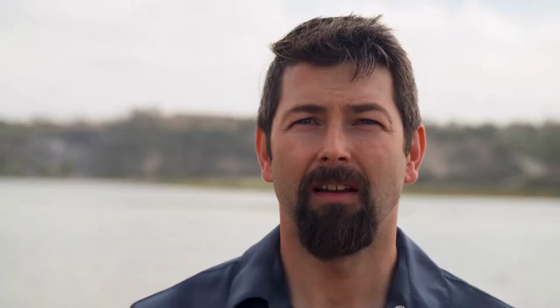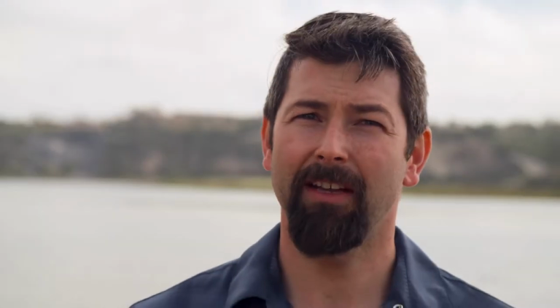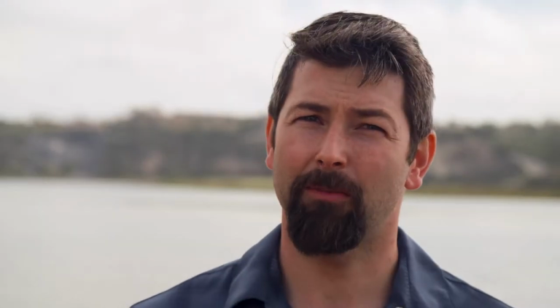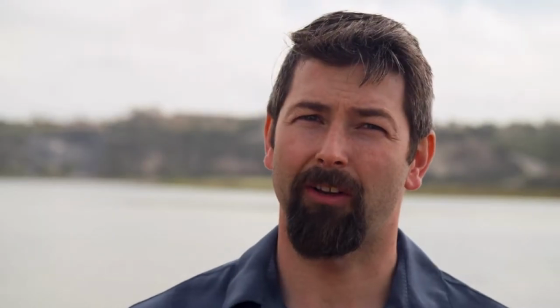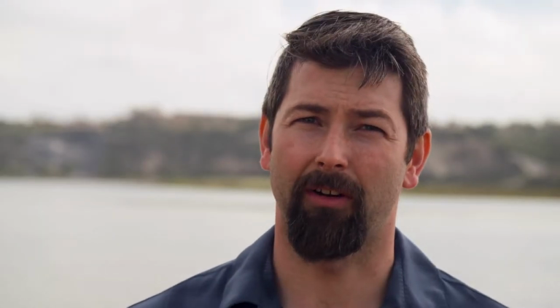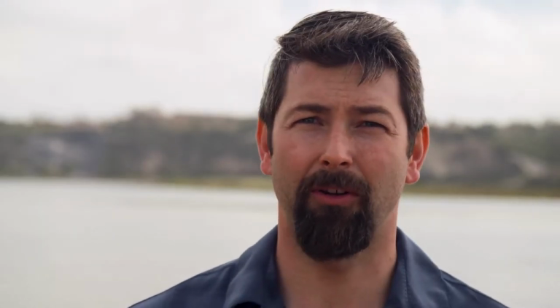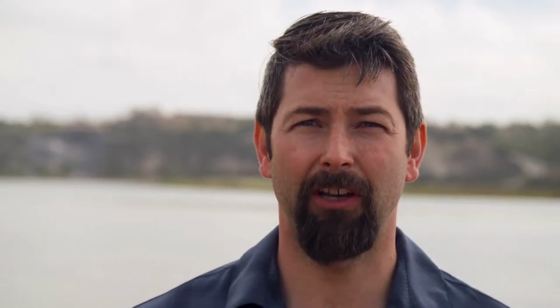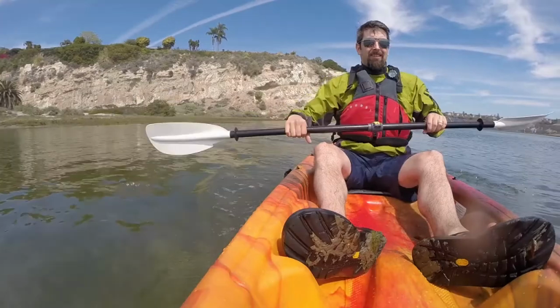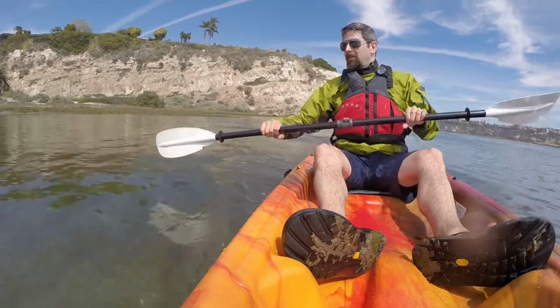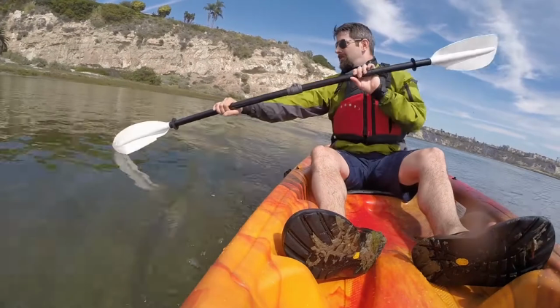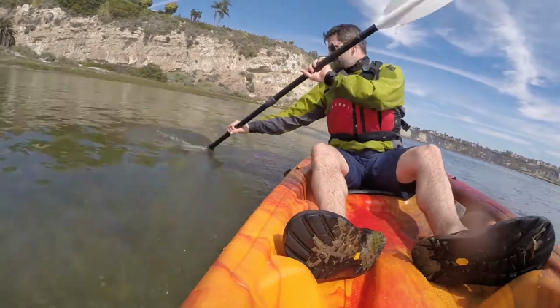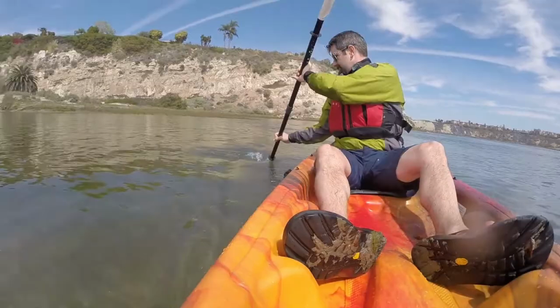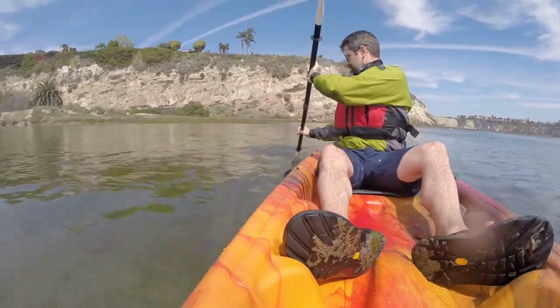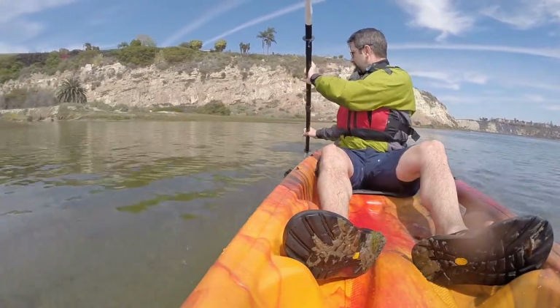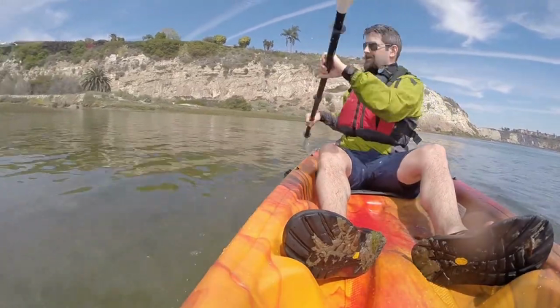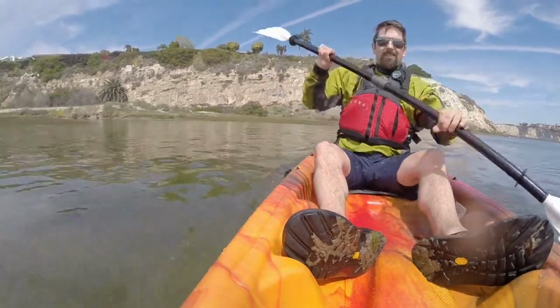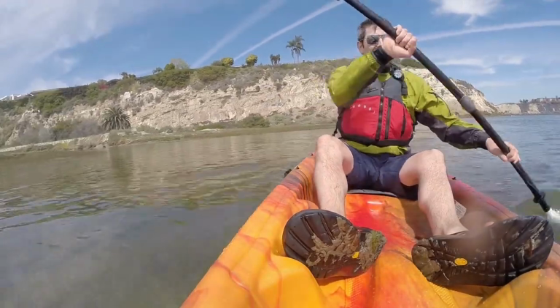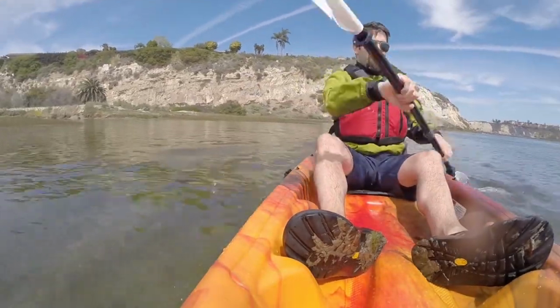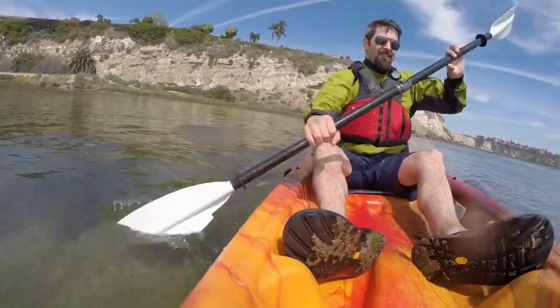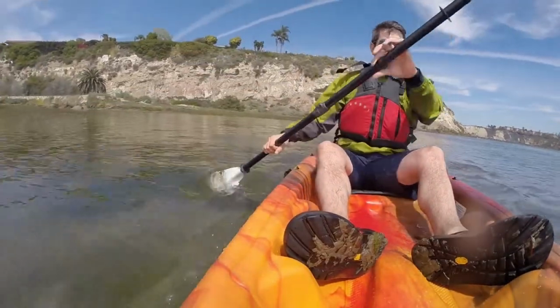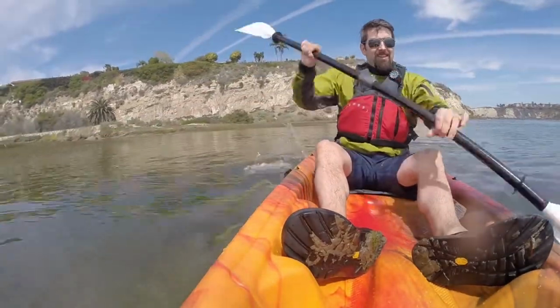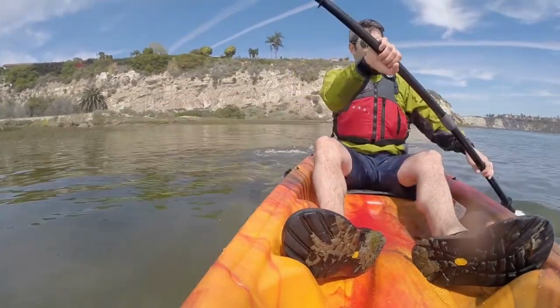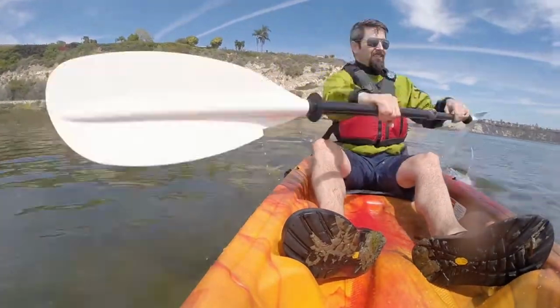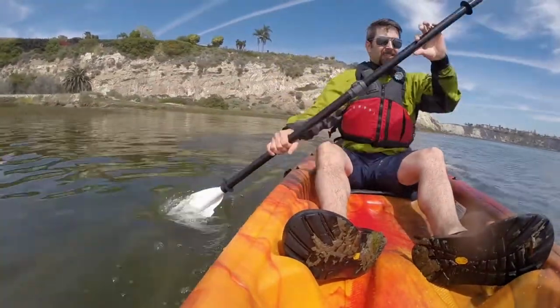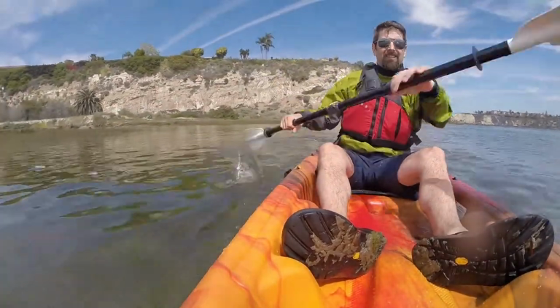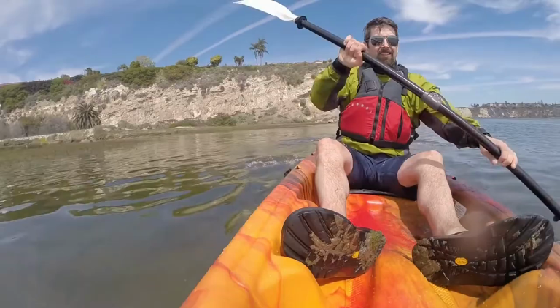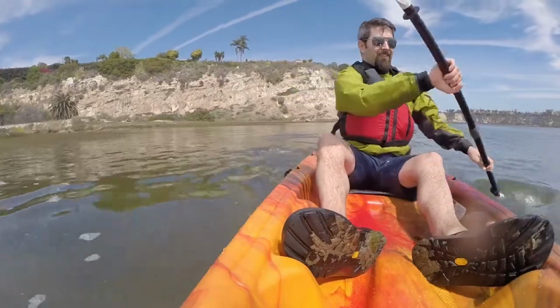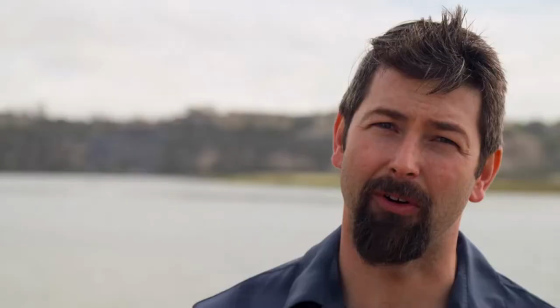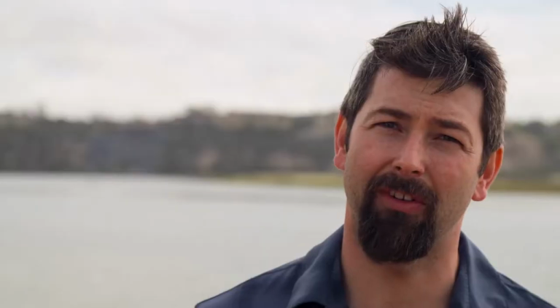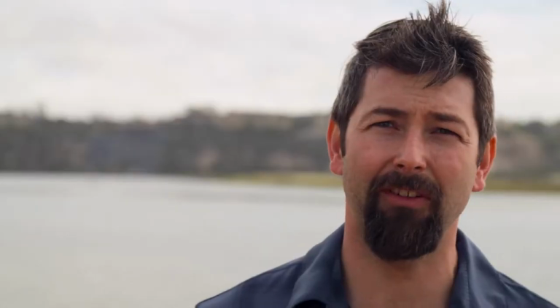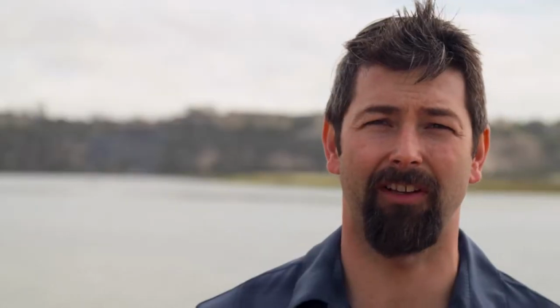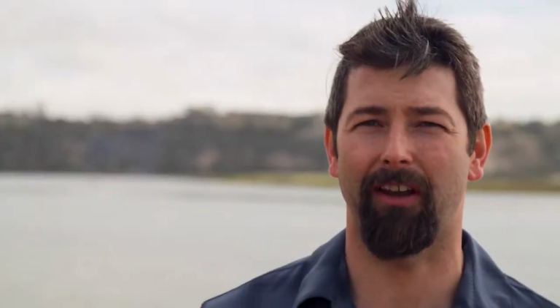It may take some trial and error, but you'll figure it out as you go. Going straight will become second nature, but it's just not at first, so paddle around in circles for a bit practicing these strokes and eventually you'll get it.